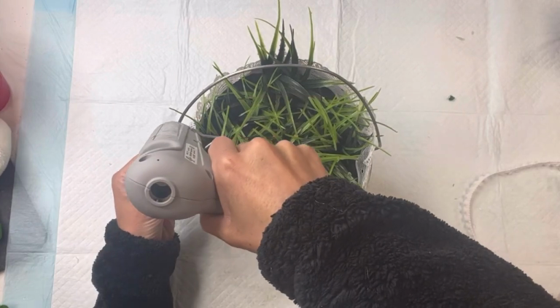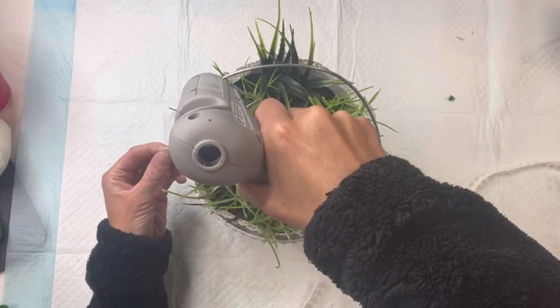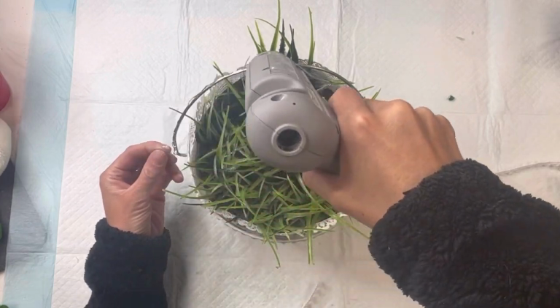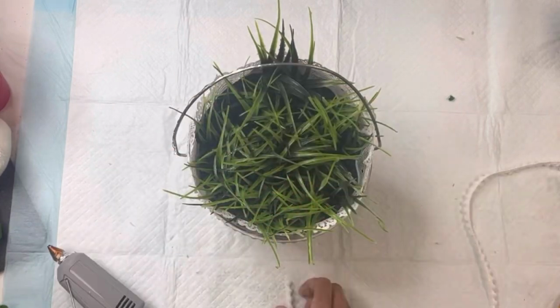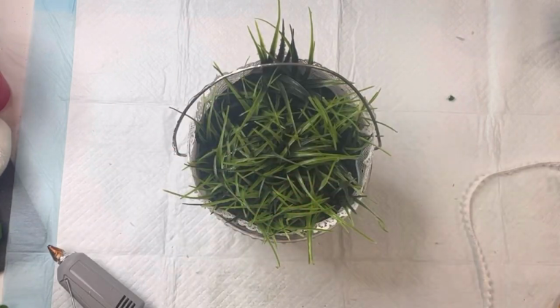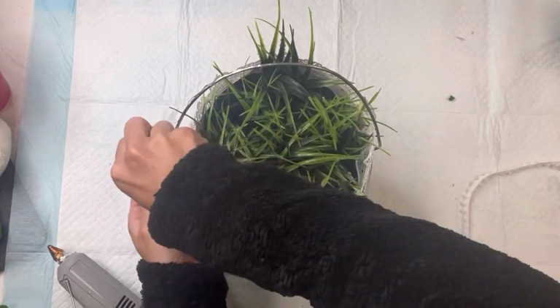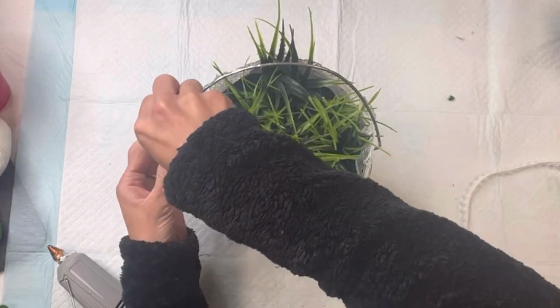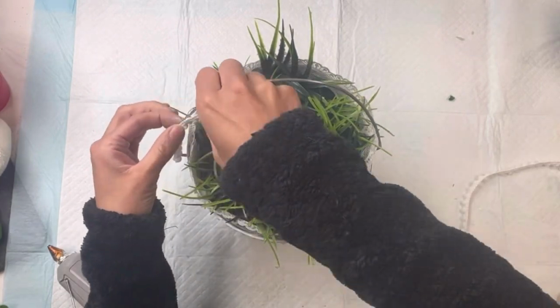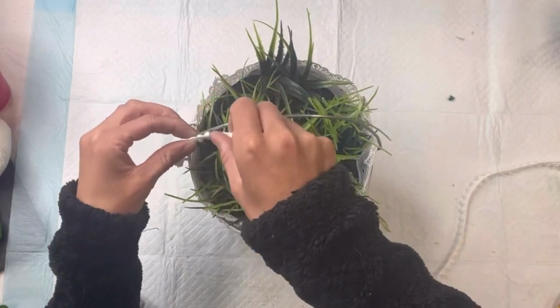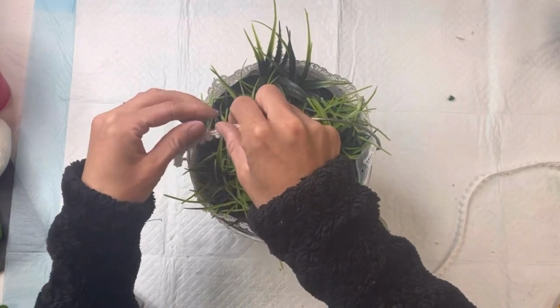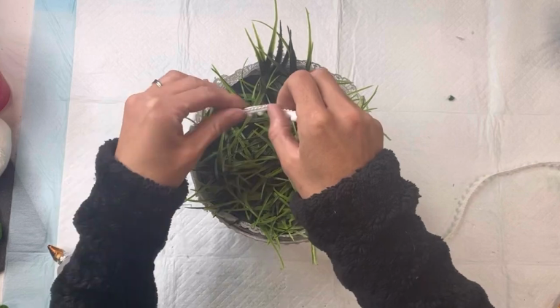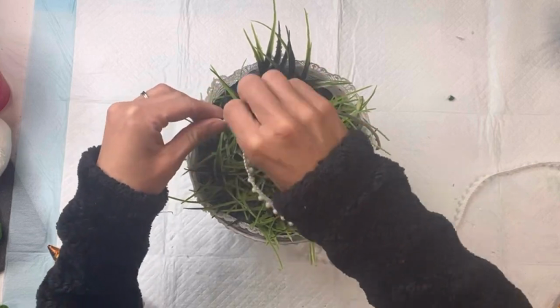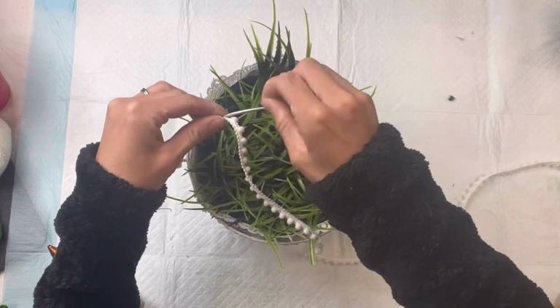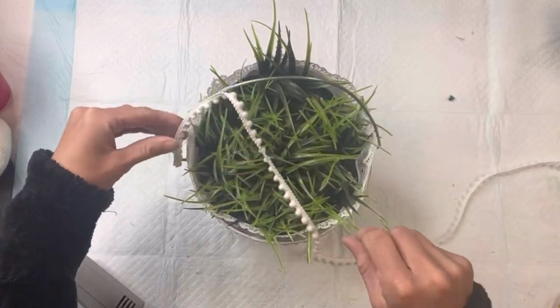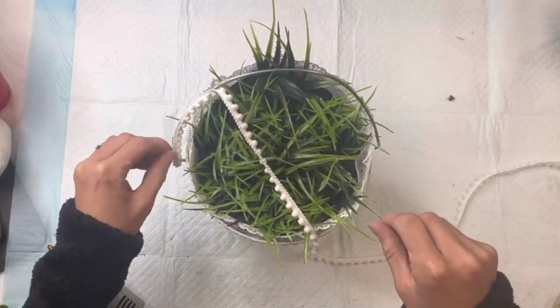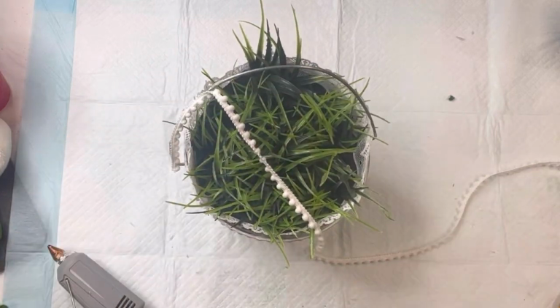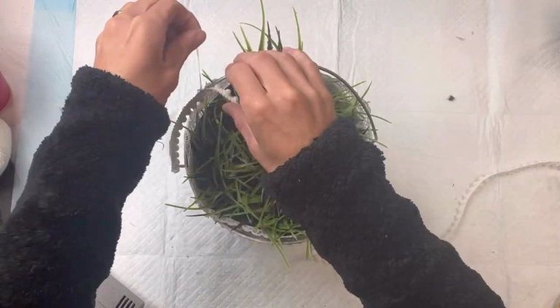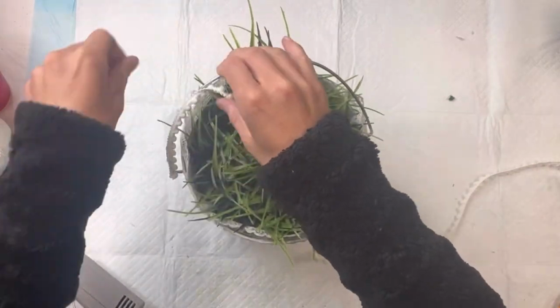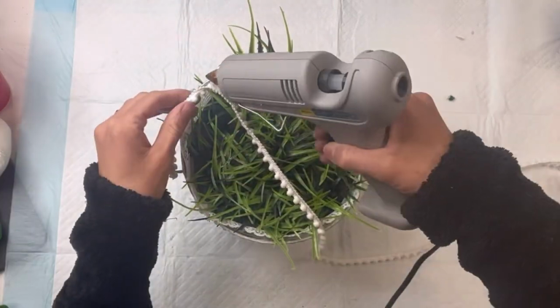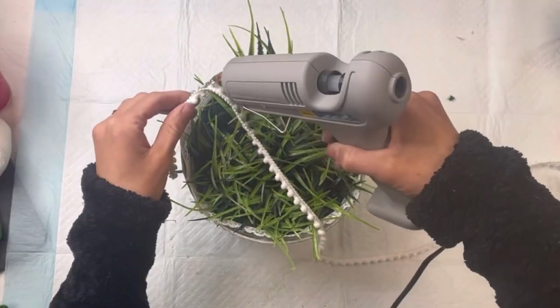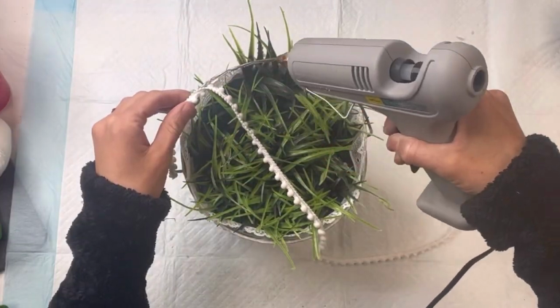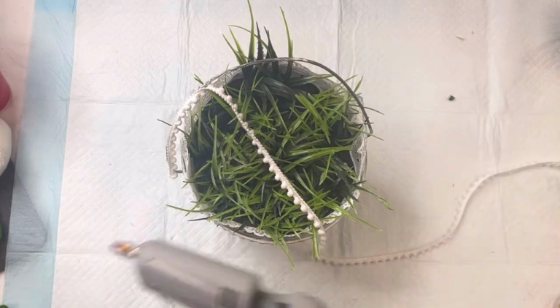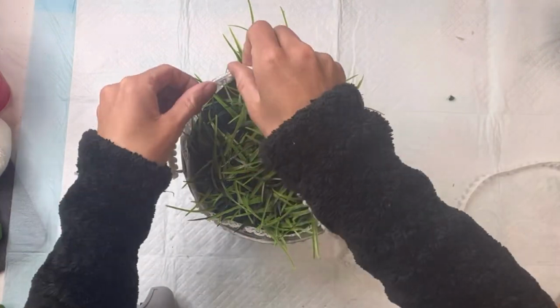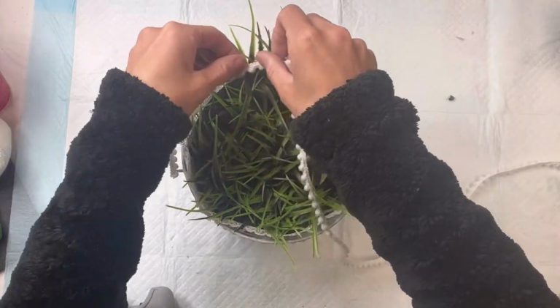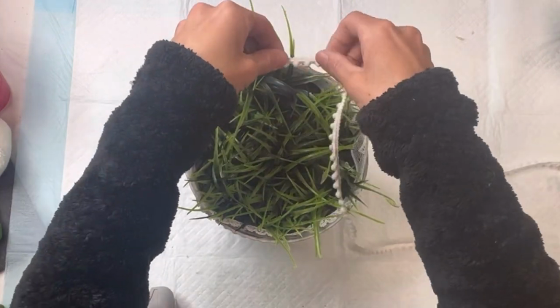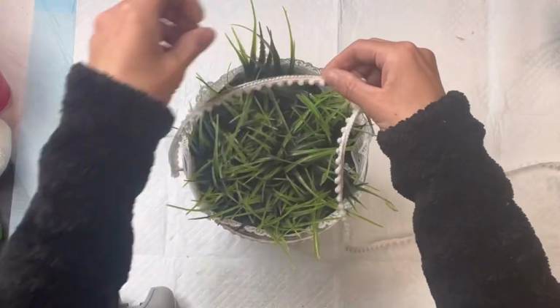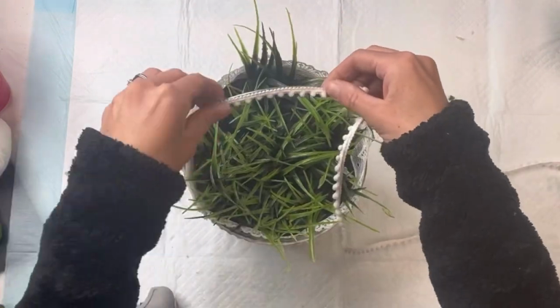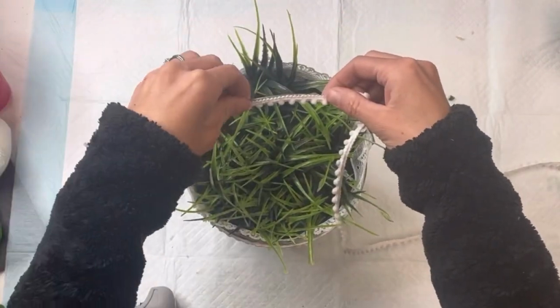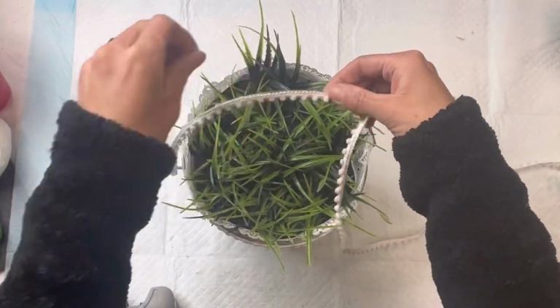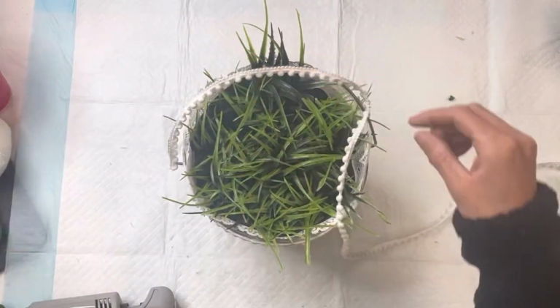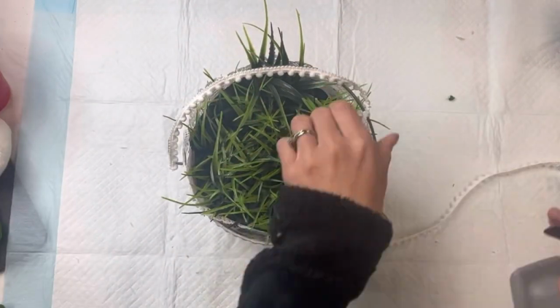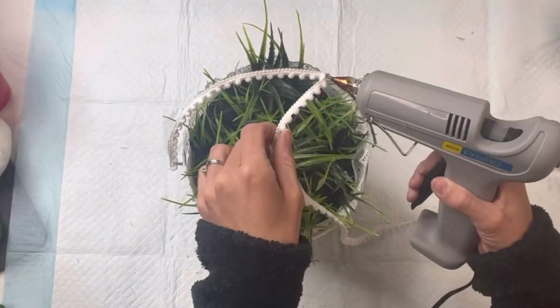I then took more of the mini pom-pom trim and just trimmed the handle of the bucket with the mini pom-poms. You could also wrap another ribbon around it — you could pick another ribbon to wrap around it as well.